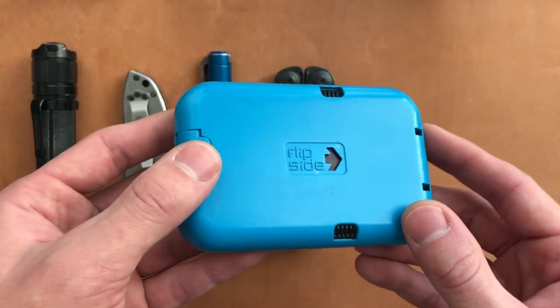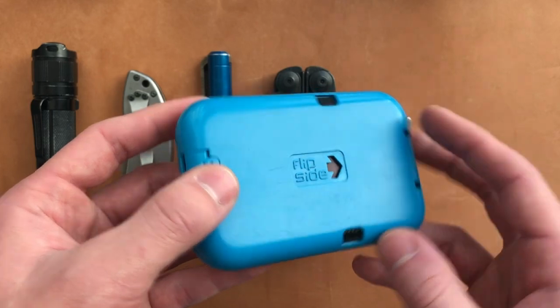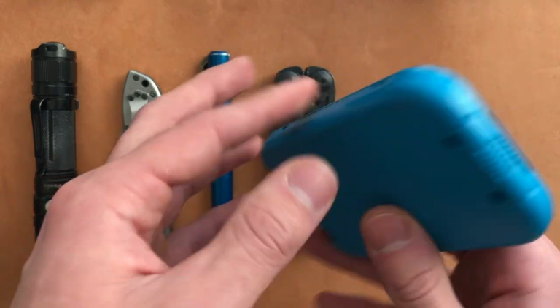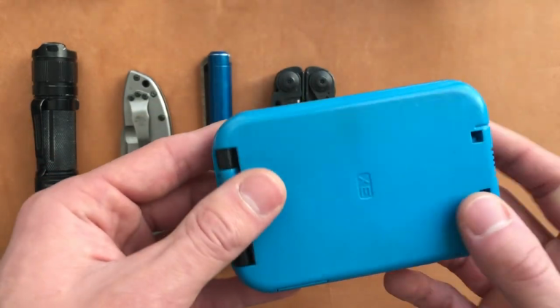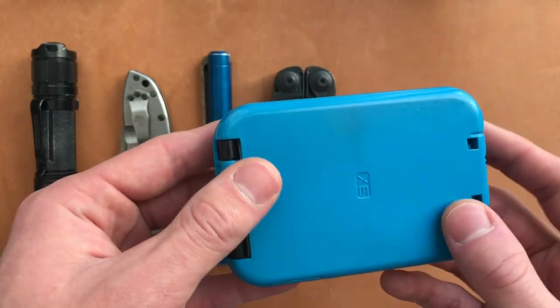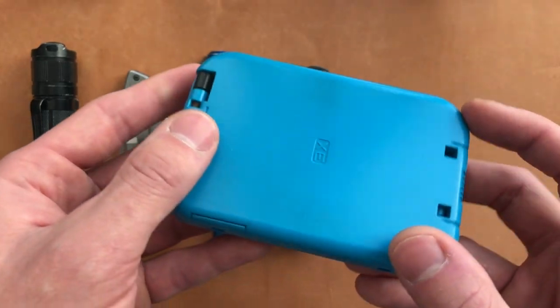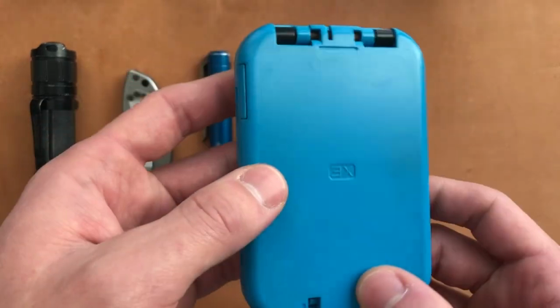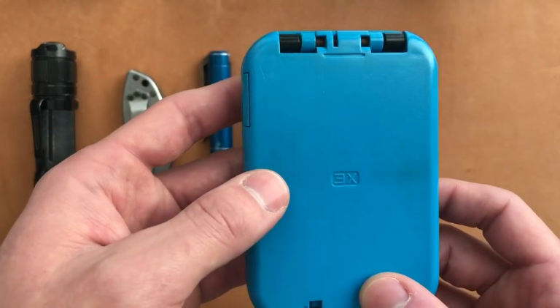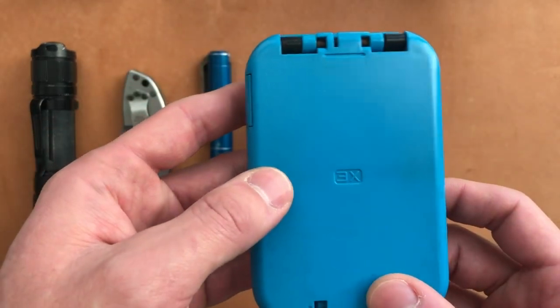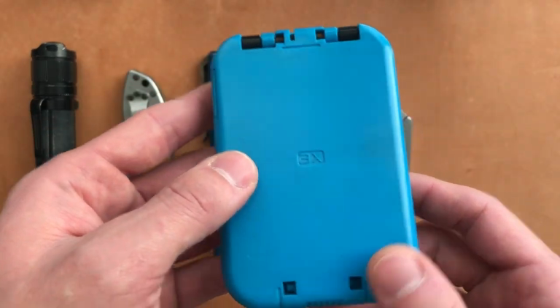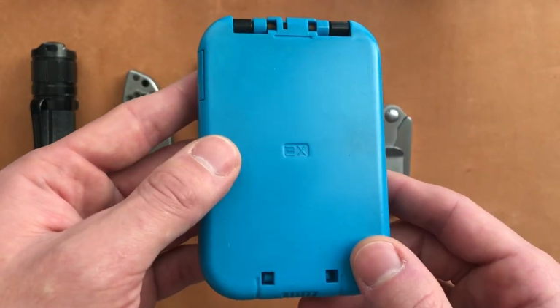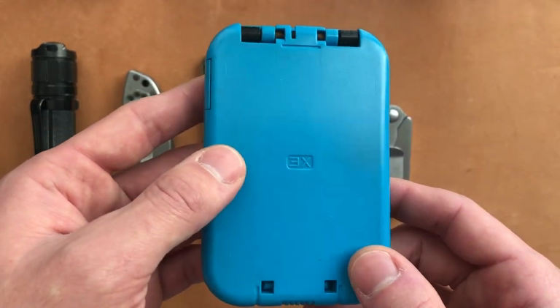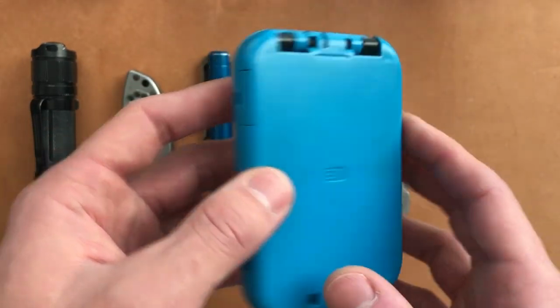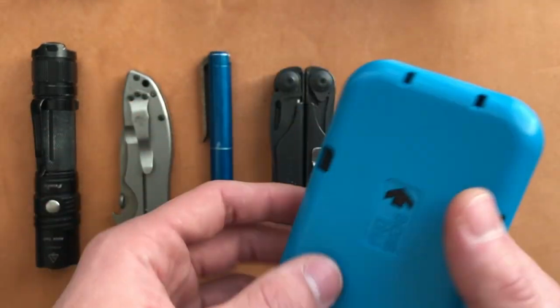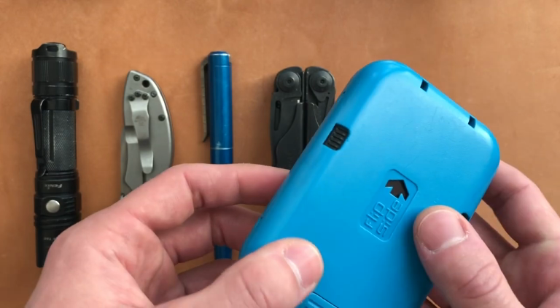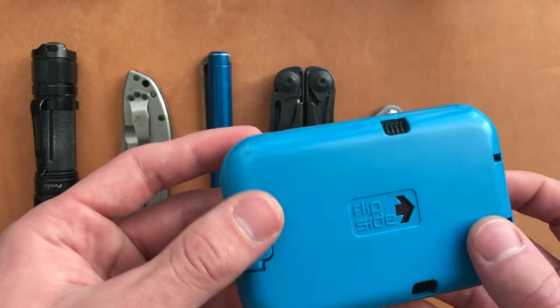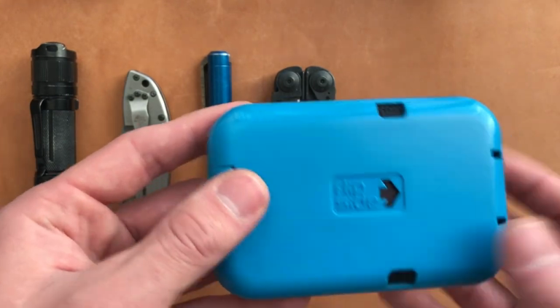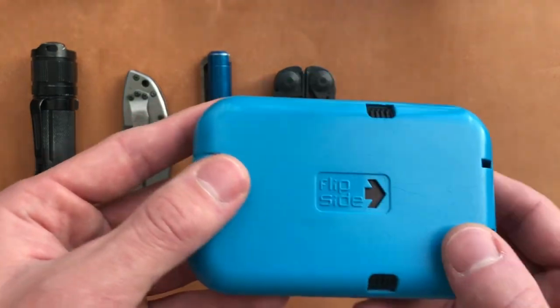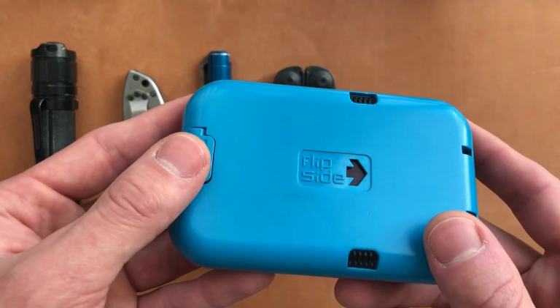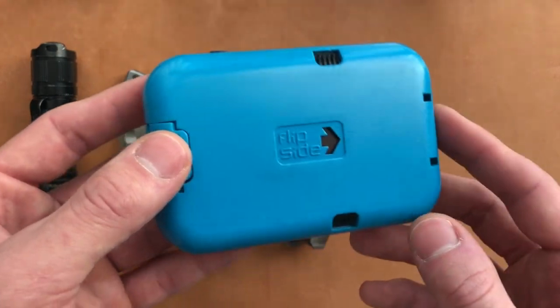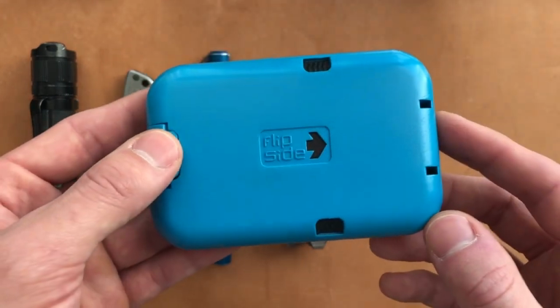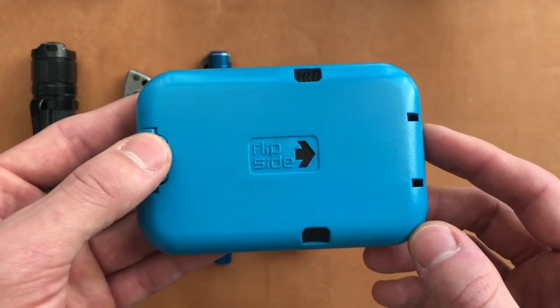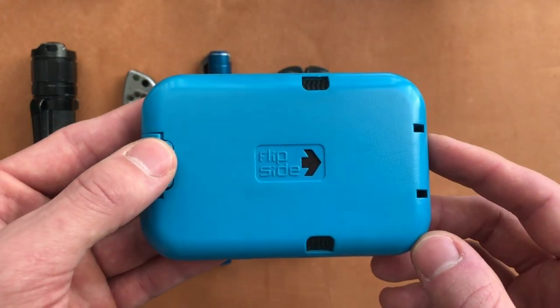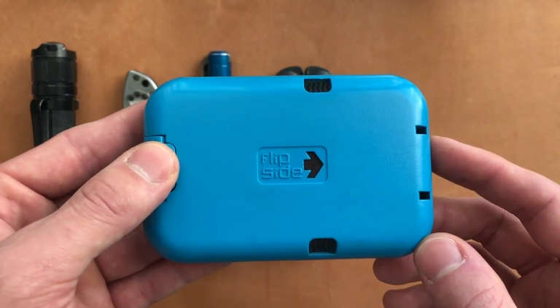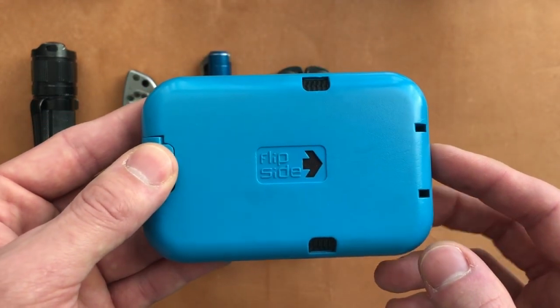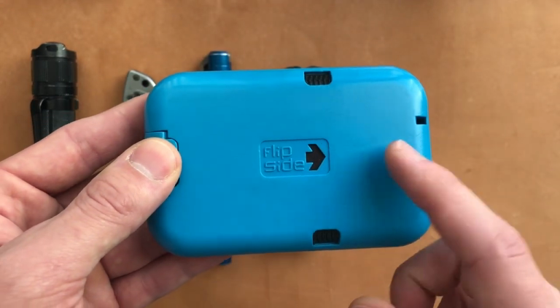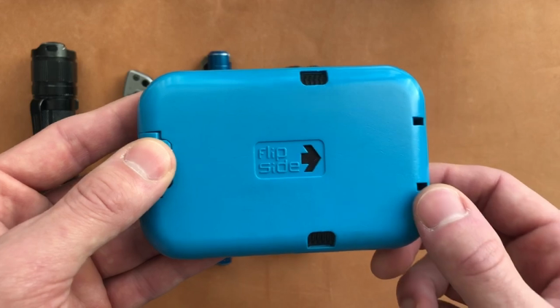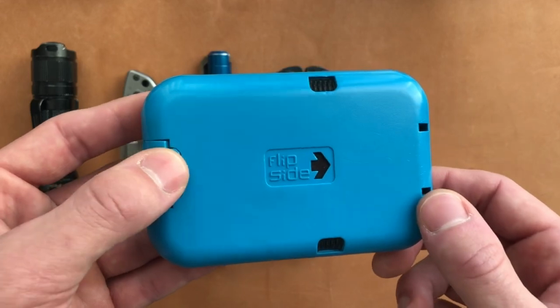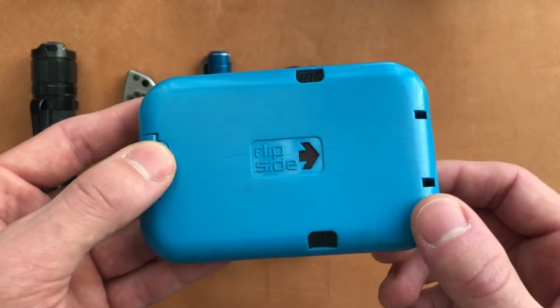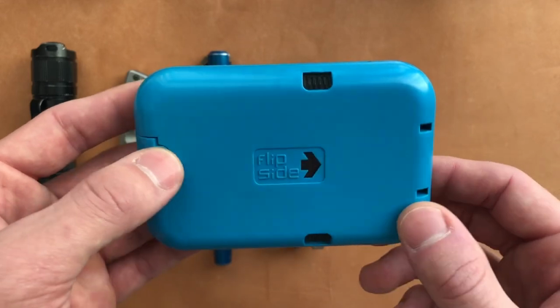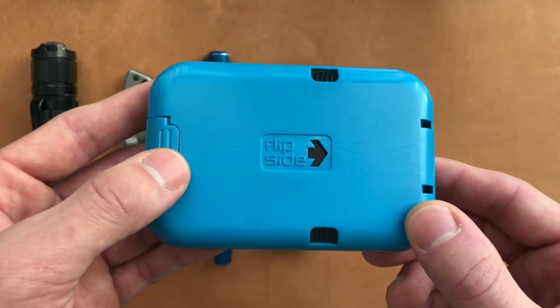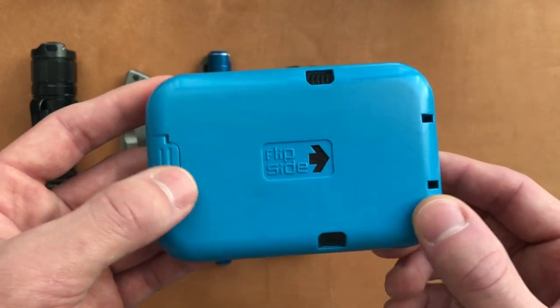This is the Flip Side 3x wallet. I did carry this when I was a chemical blender every day. It held up just fine, and I have a full review of this wallet — put a link in the description or check out my other videos.